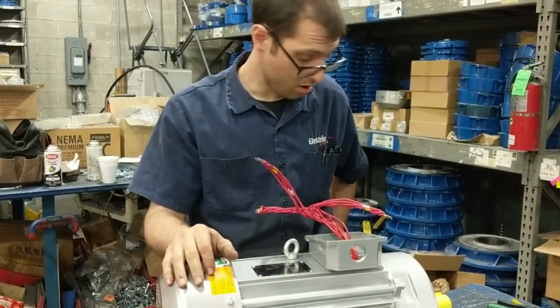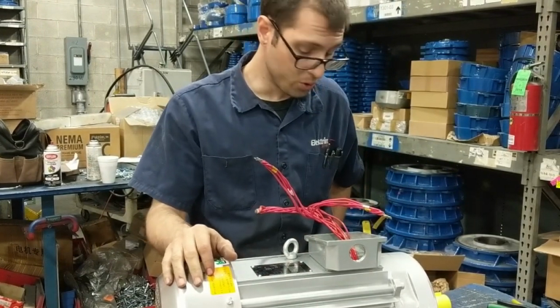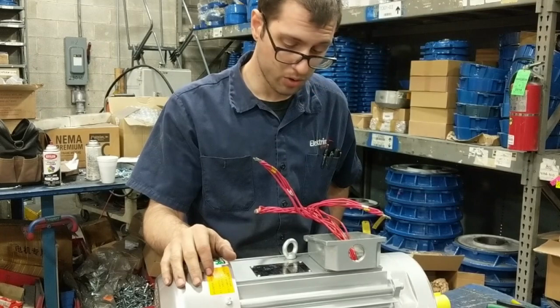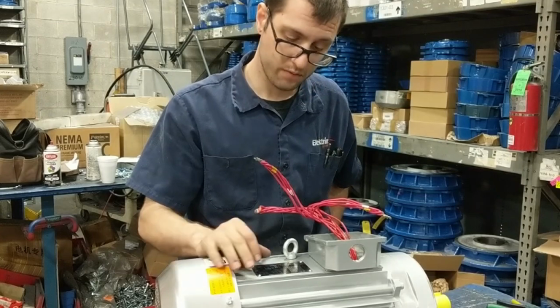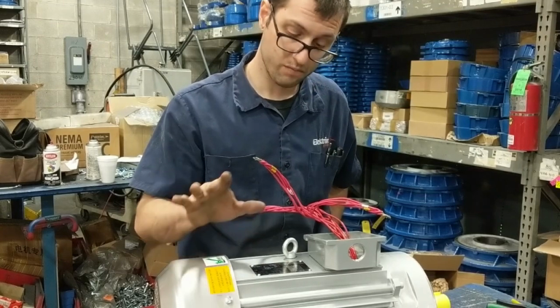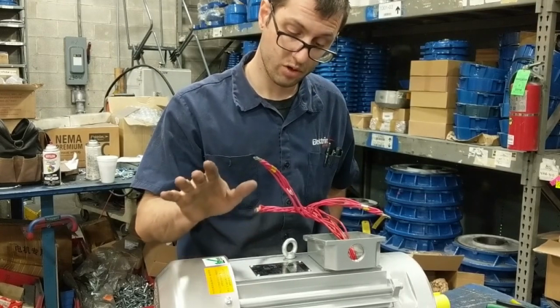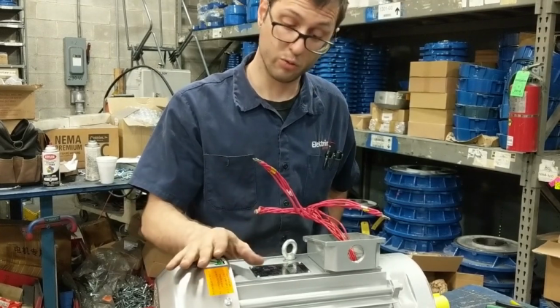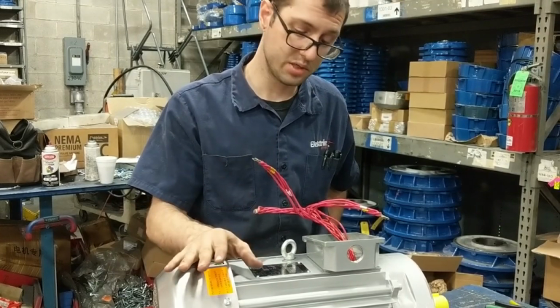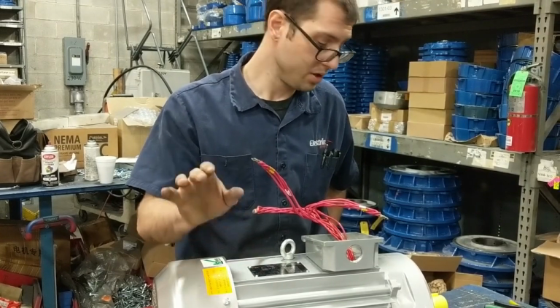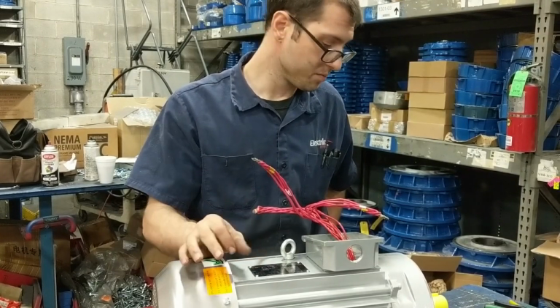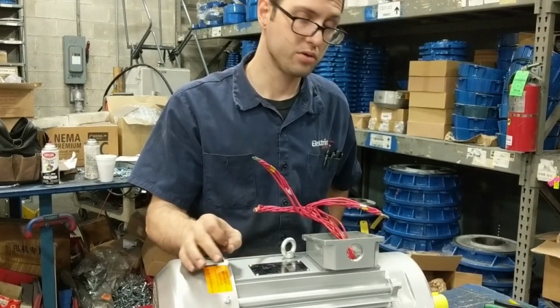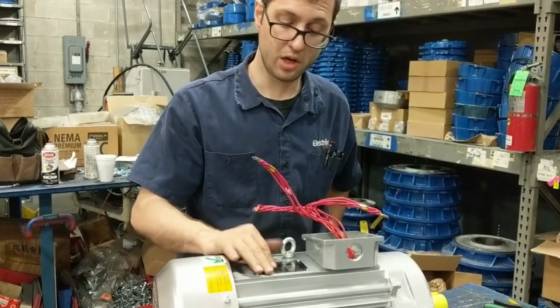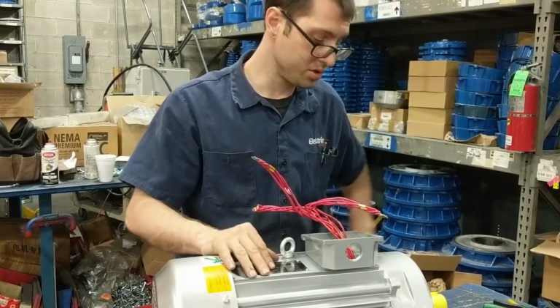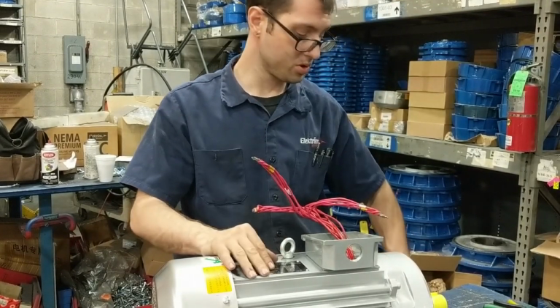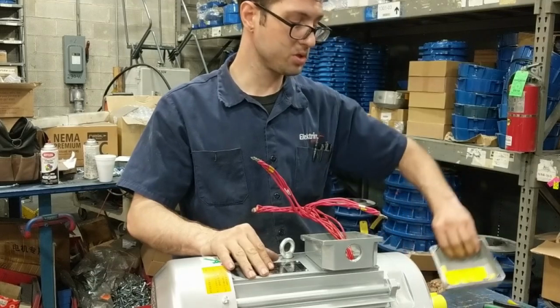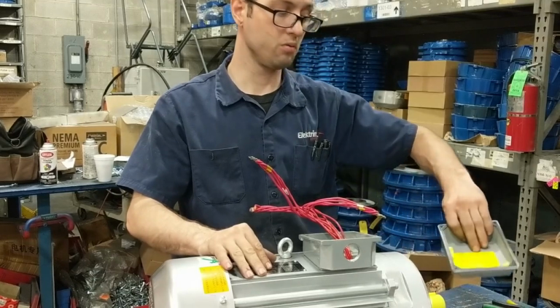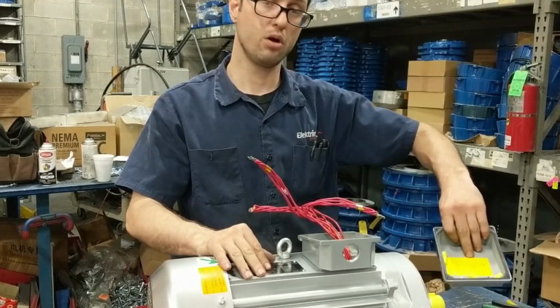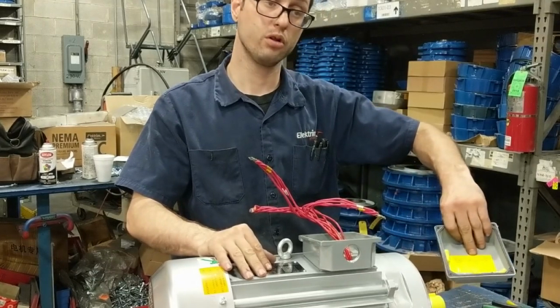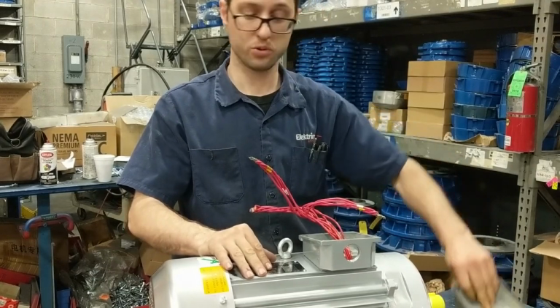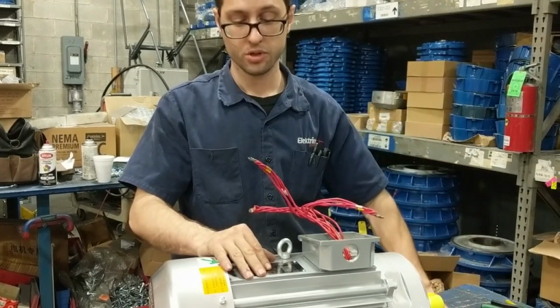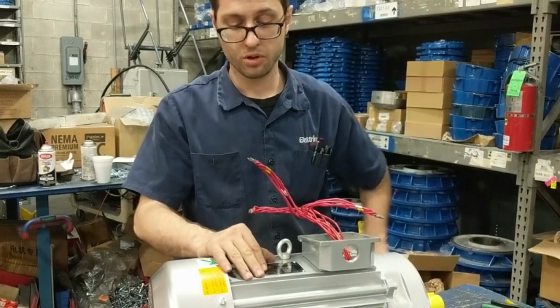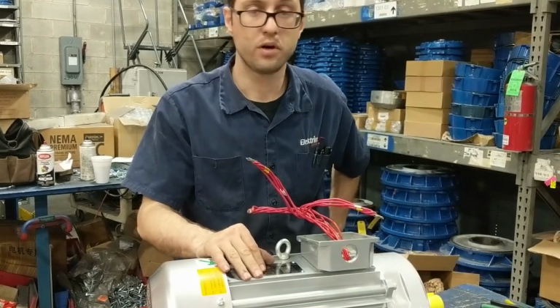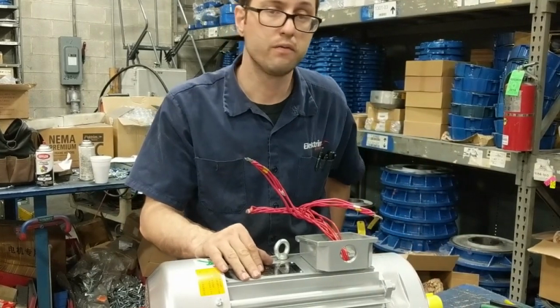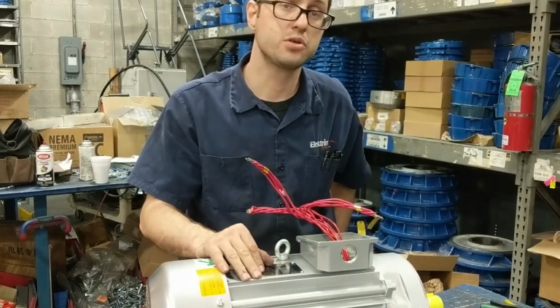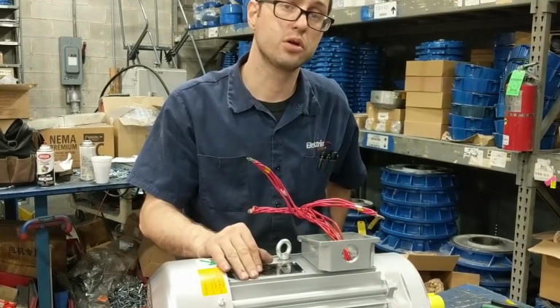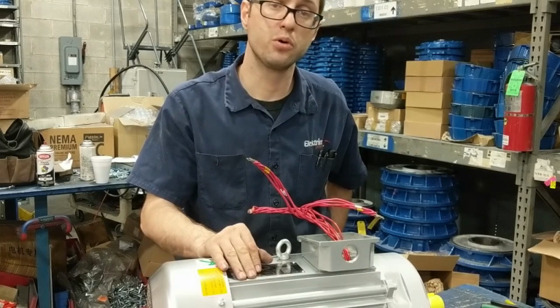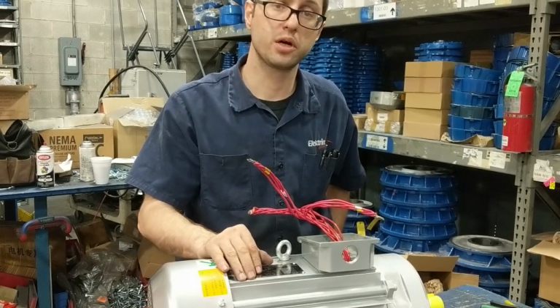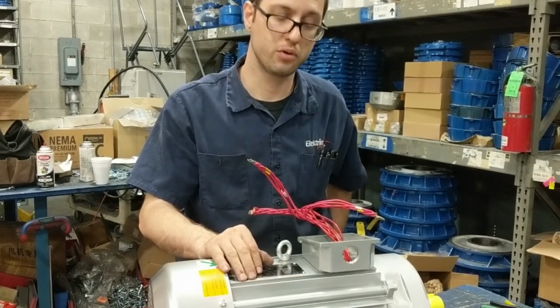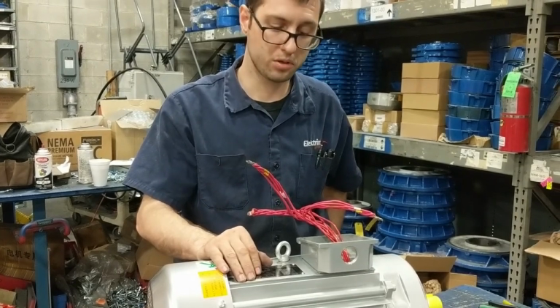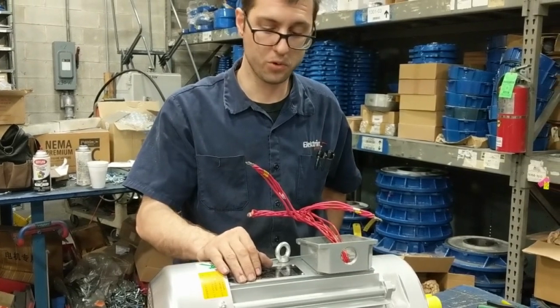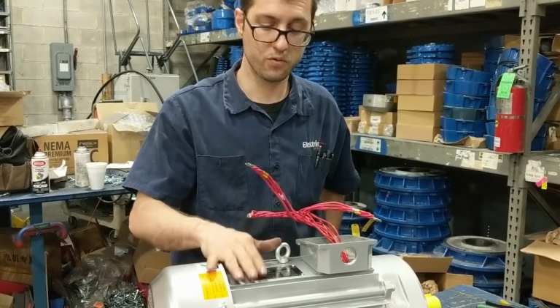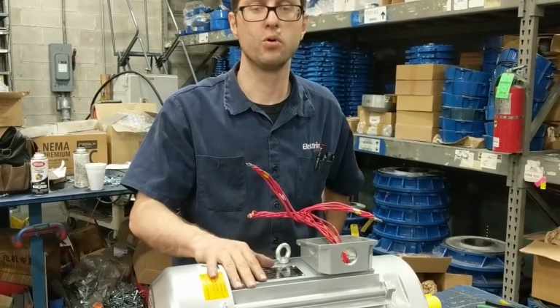On the older motors, when you are replacing them, sometimes the nameplates and junction boxes aren't legible. So you can also find our information on electromotors.com under the technical portion for this motor.